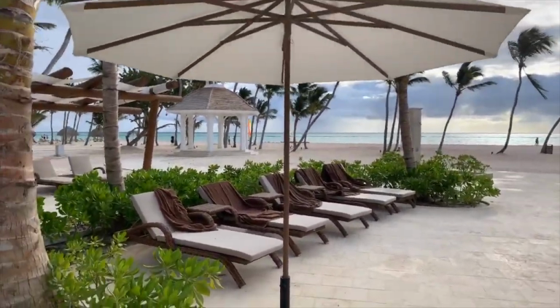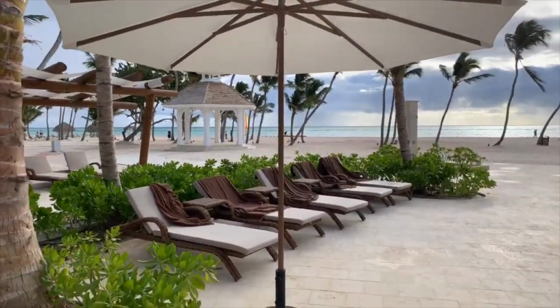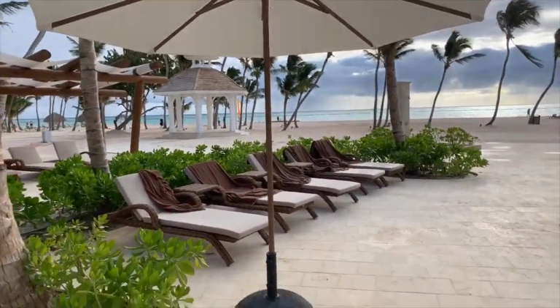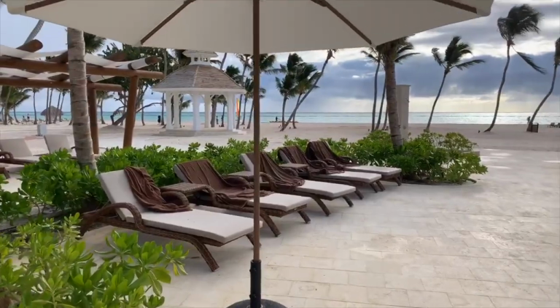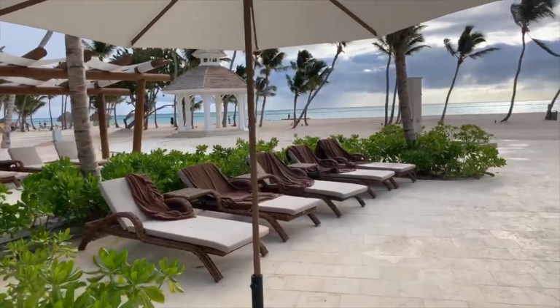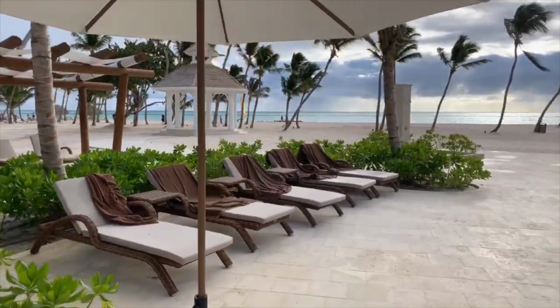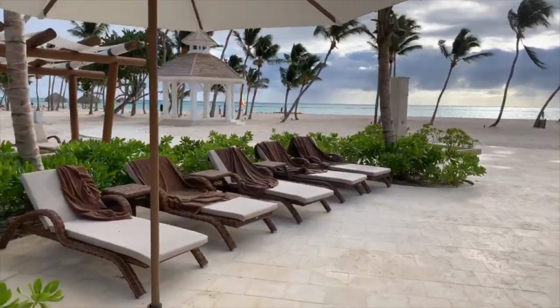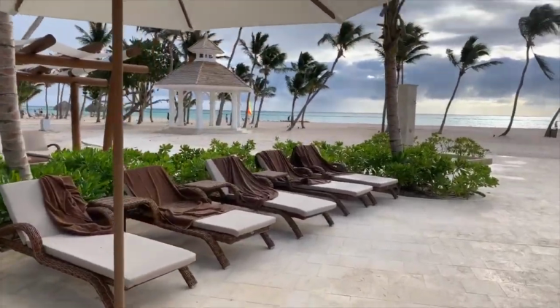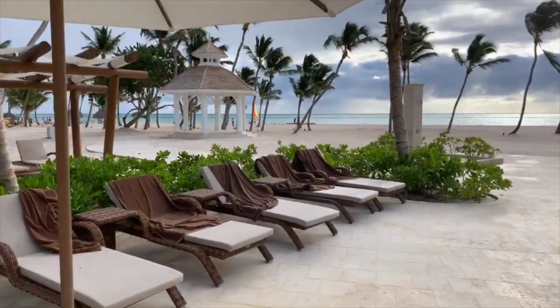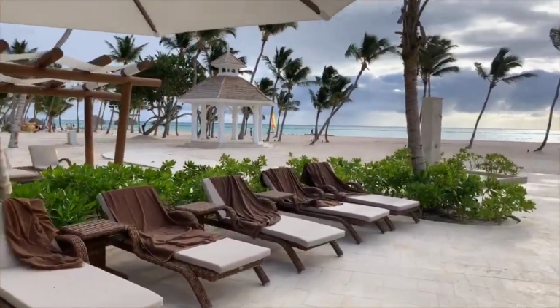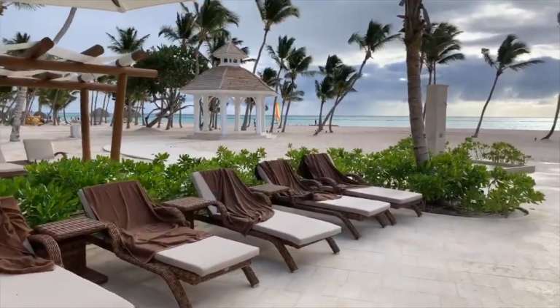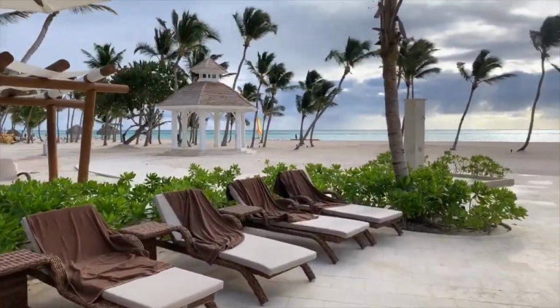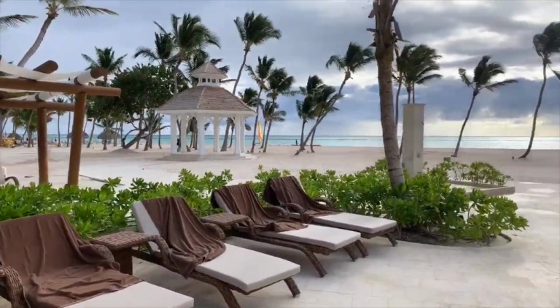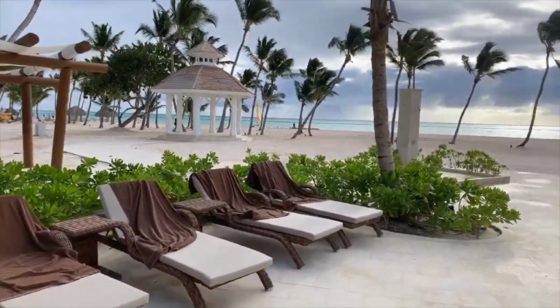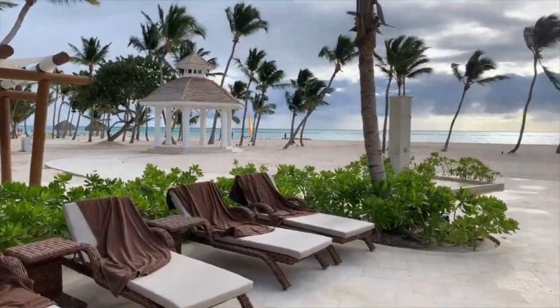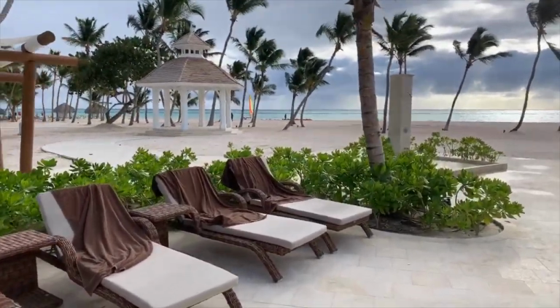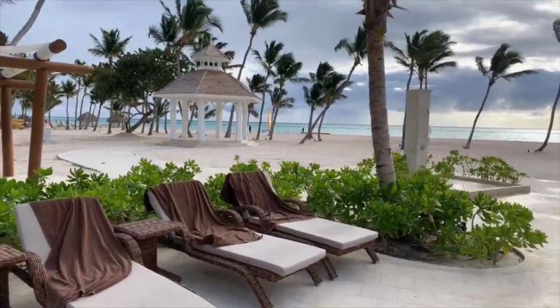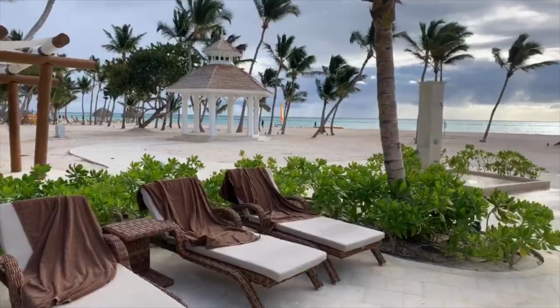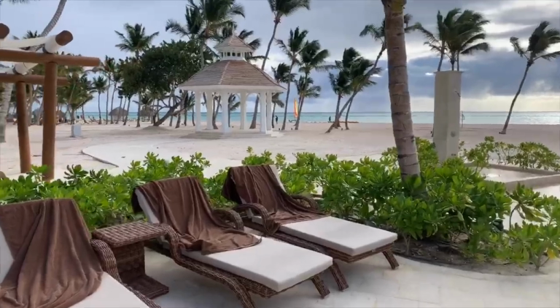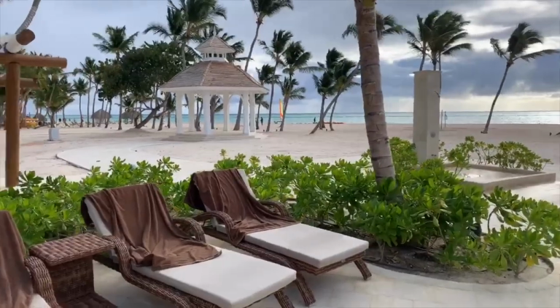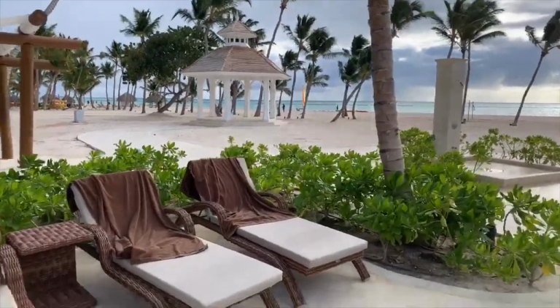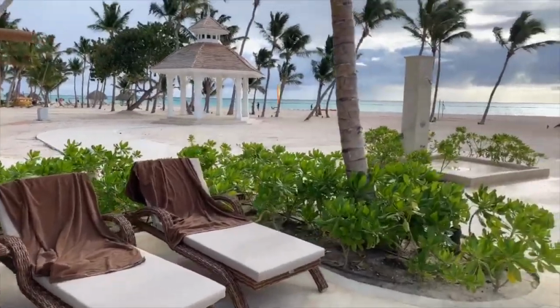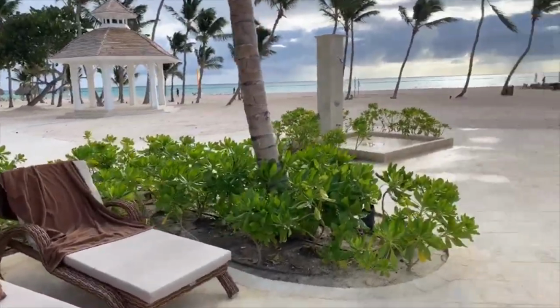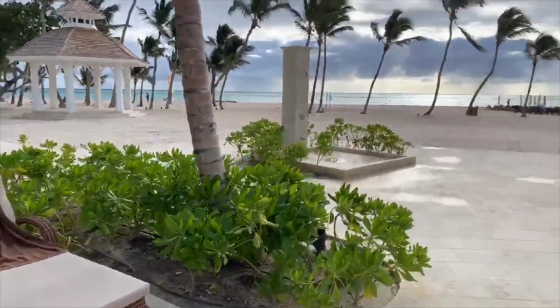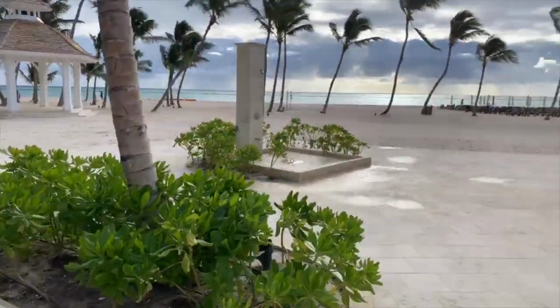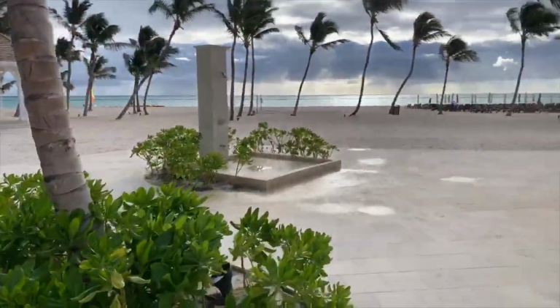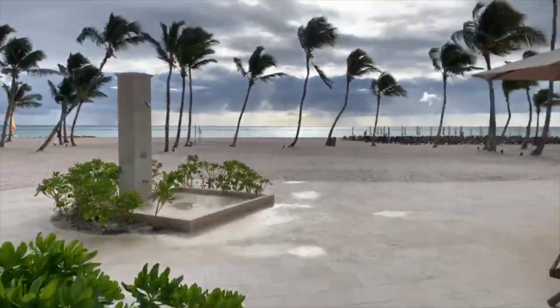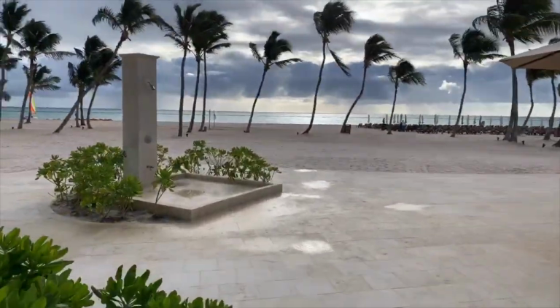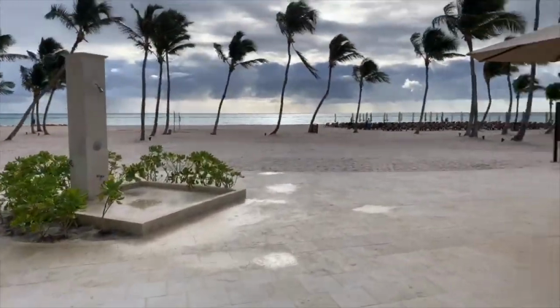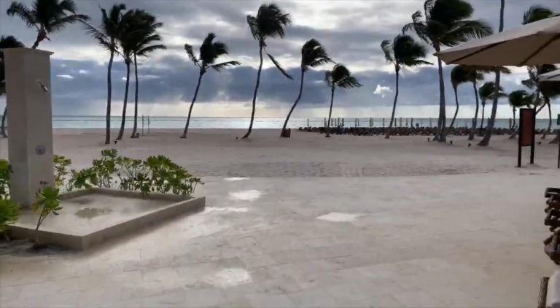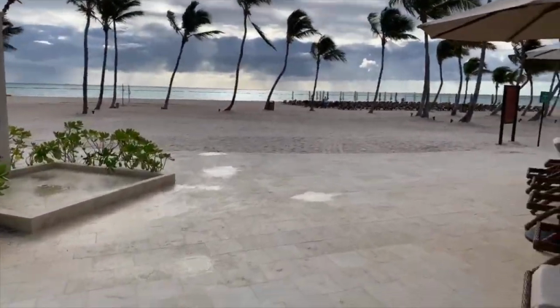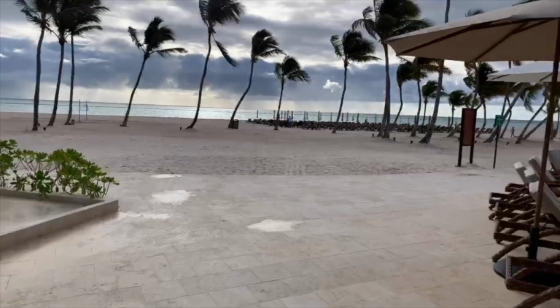Of course, we've got over here Hobie cats and kayaks and paddle boards. It's a bit windy today and it's supposed to get windier as the week goes by.